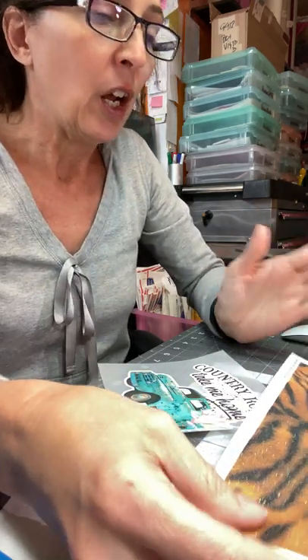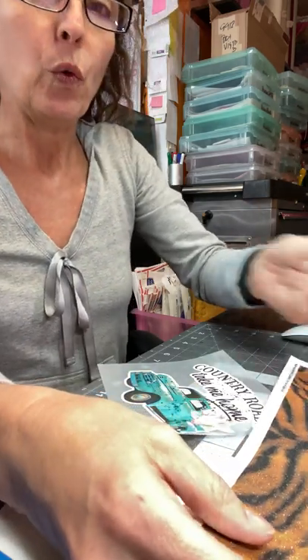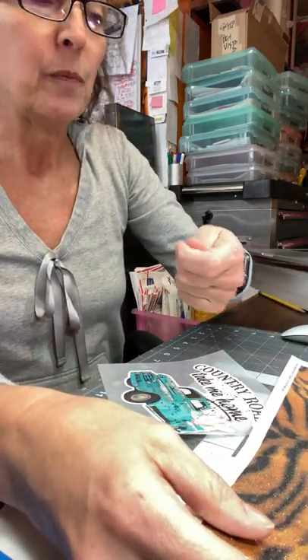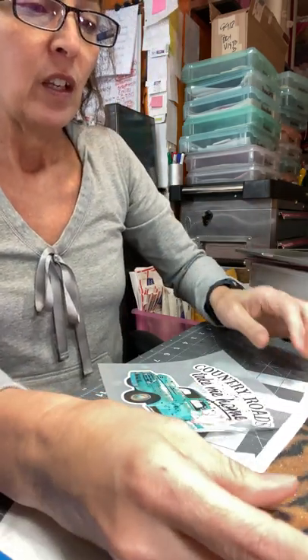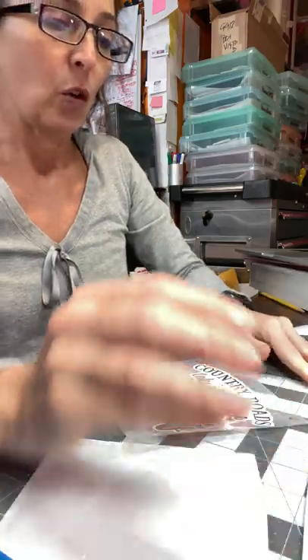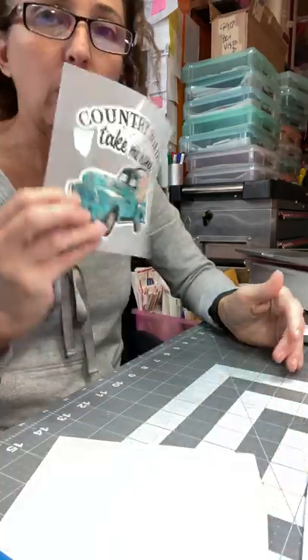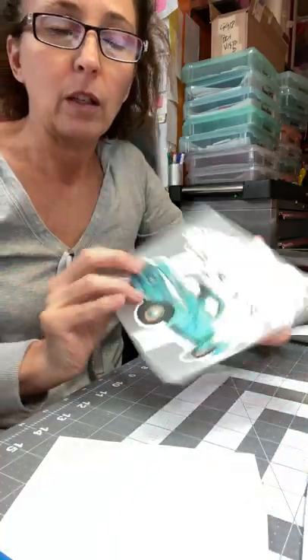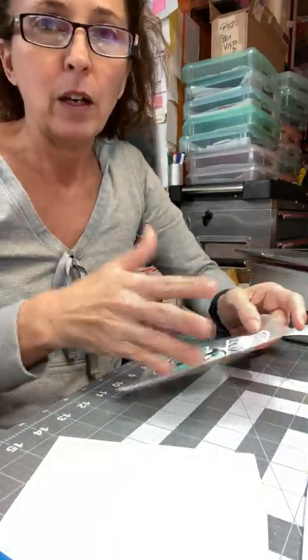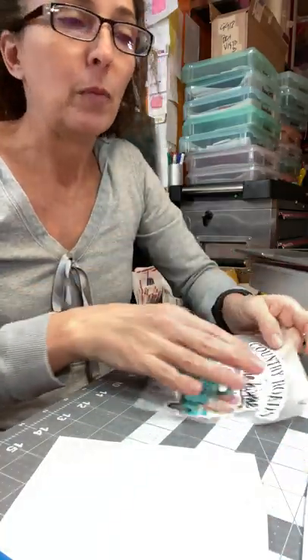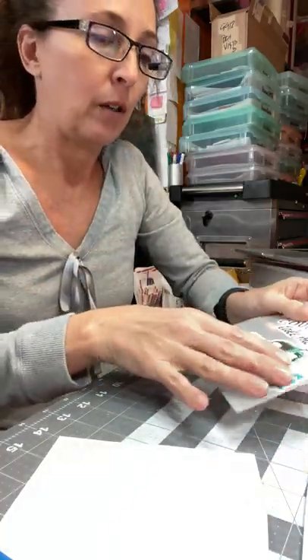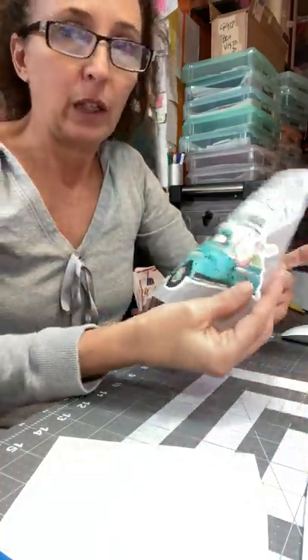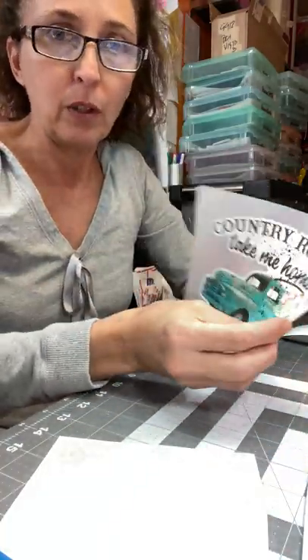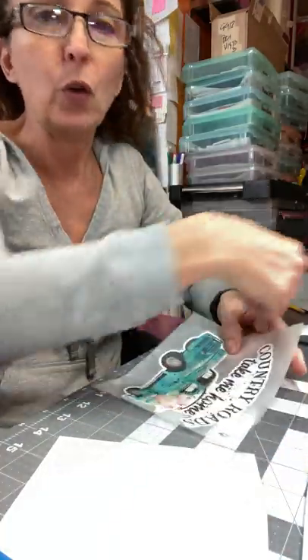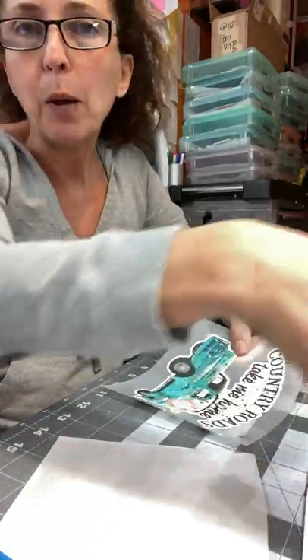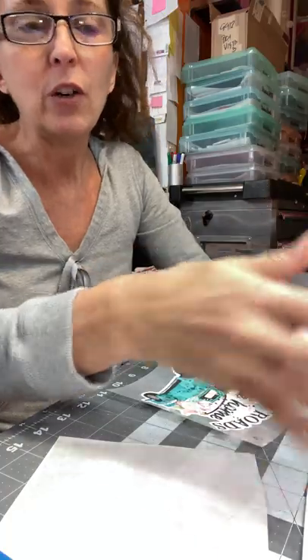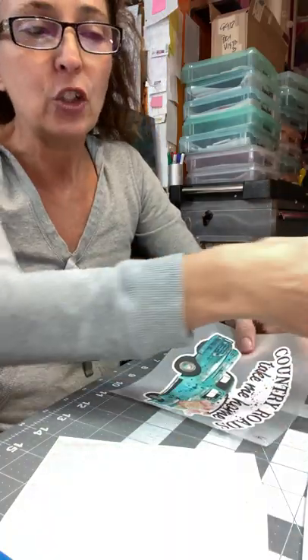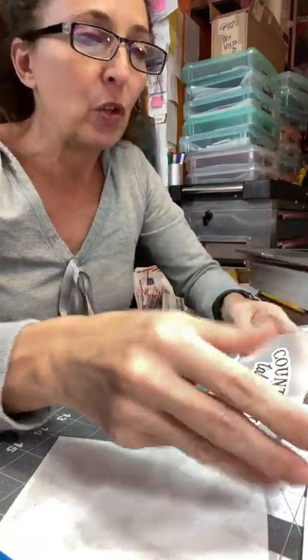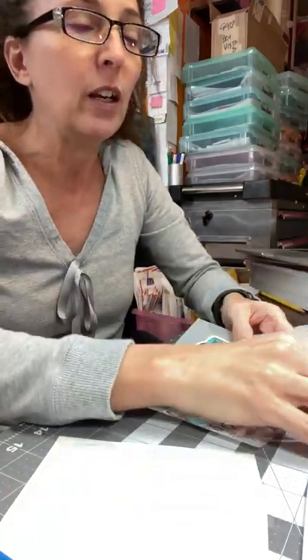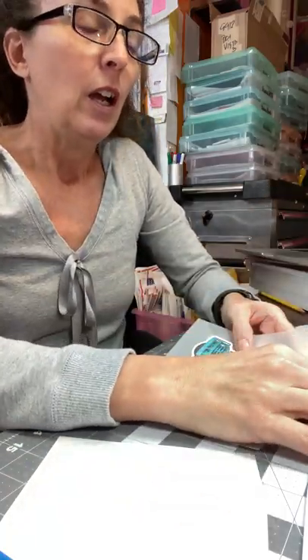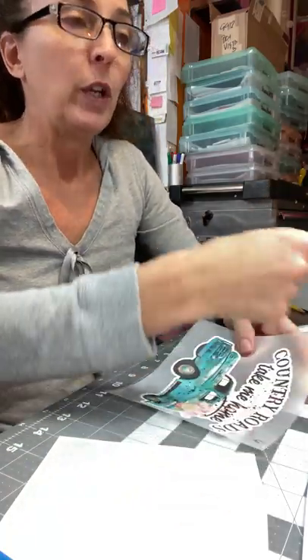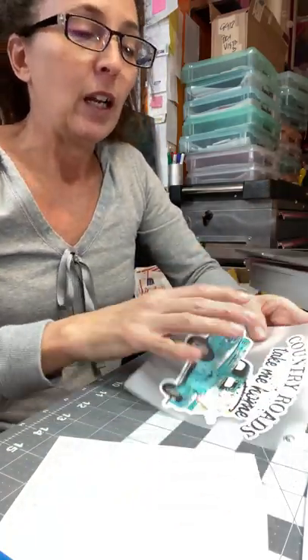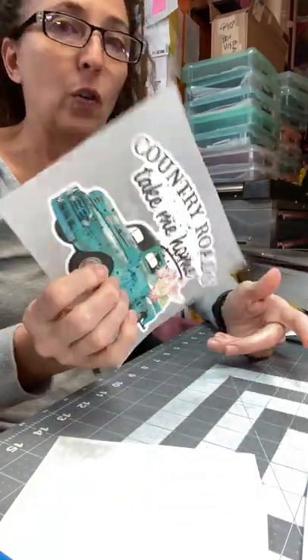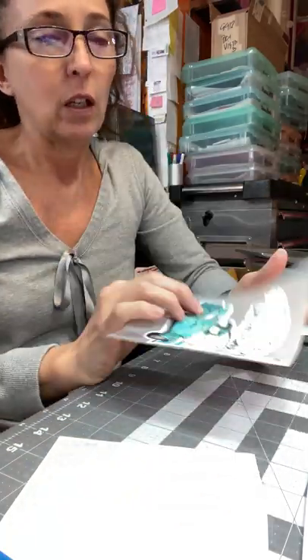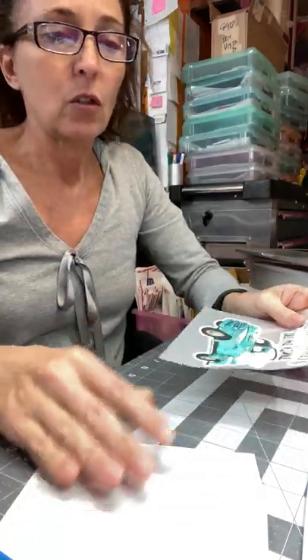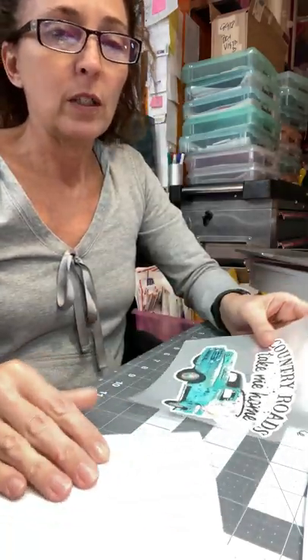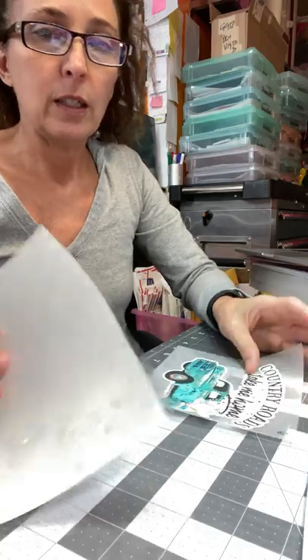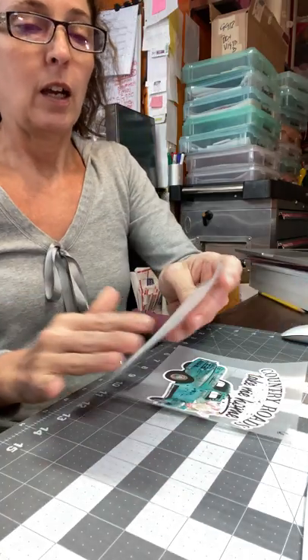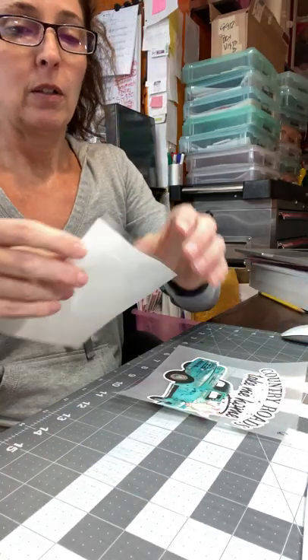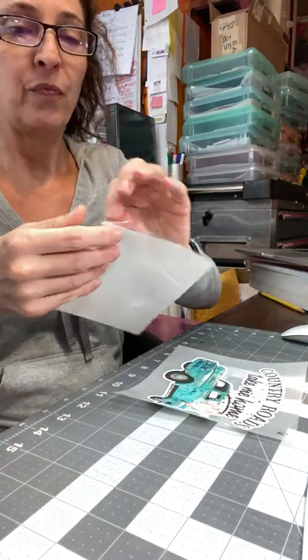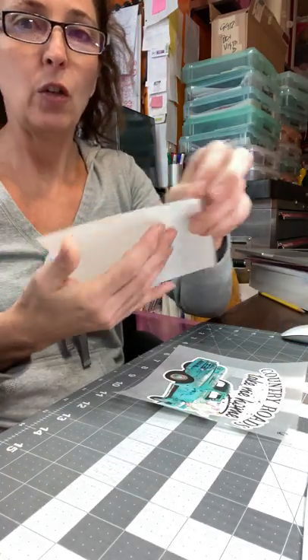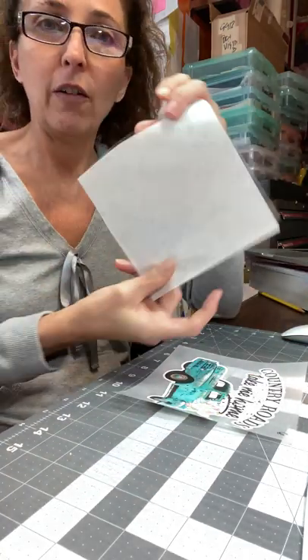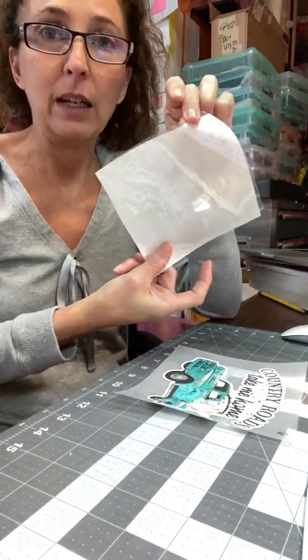And then you weed it, so it'll look like this — your name or whatever shape you cut. You weed it, and then it'll look like this. So once that happens, you have your mask.